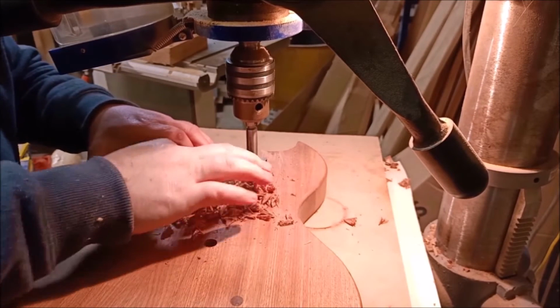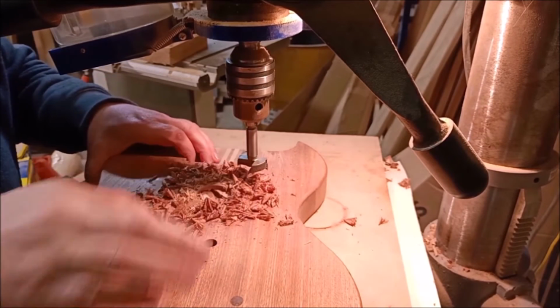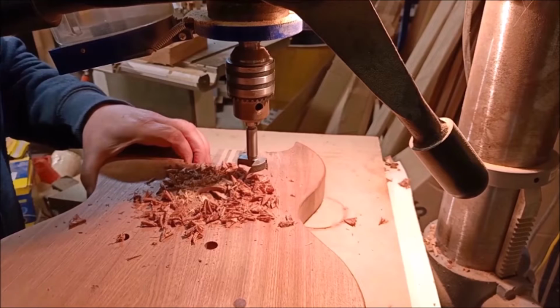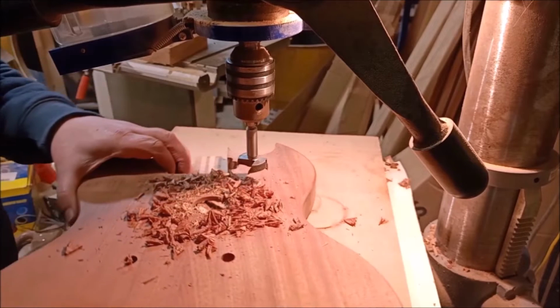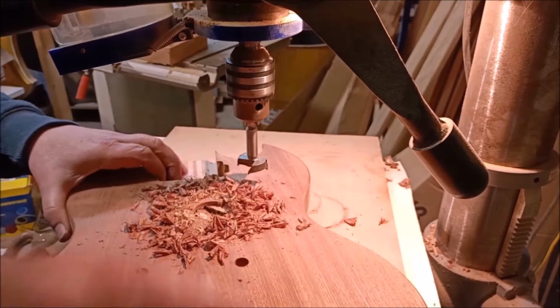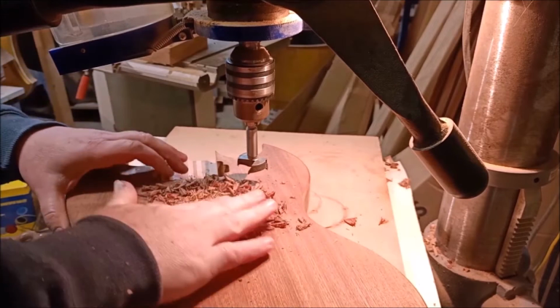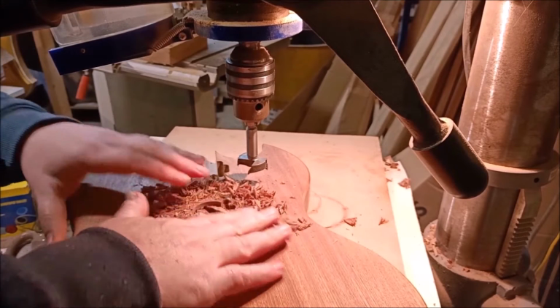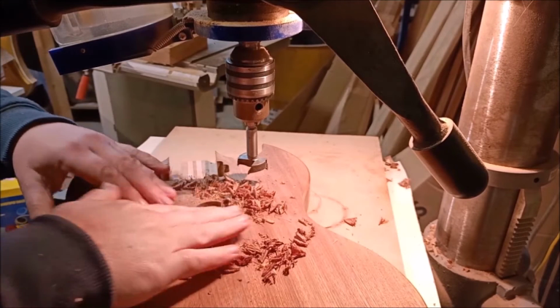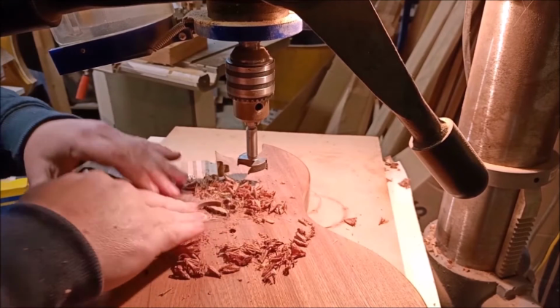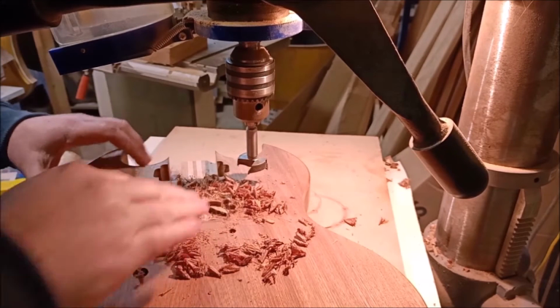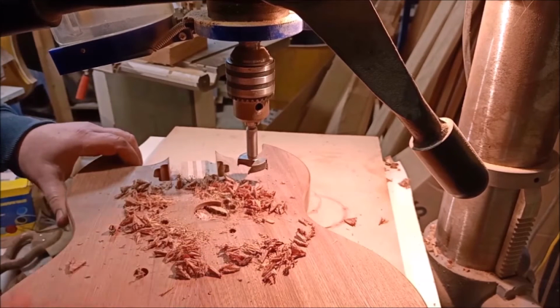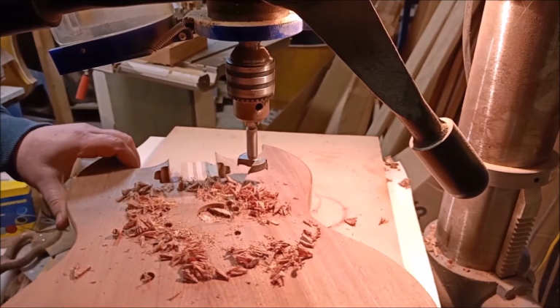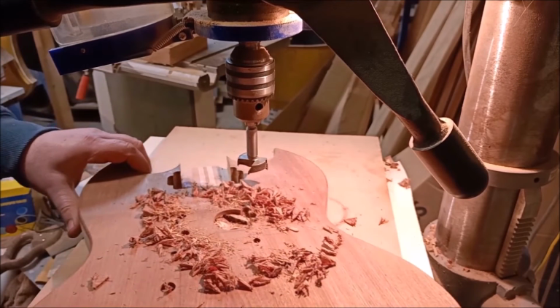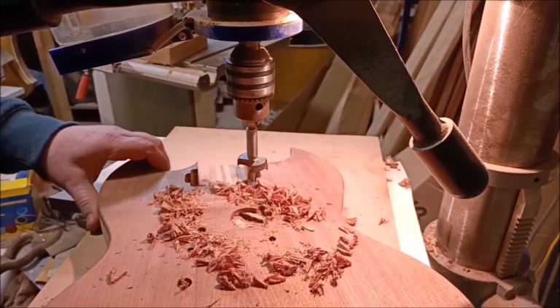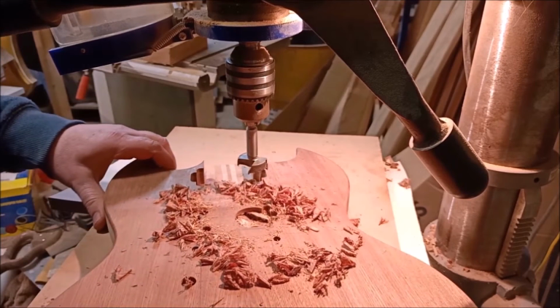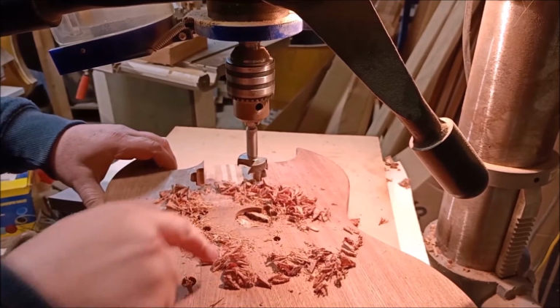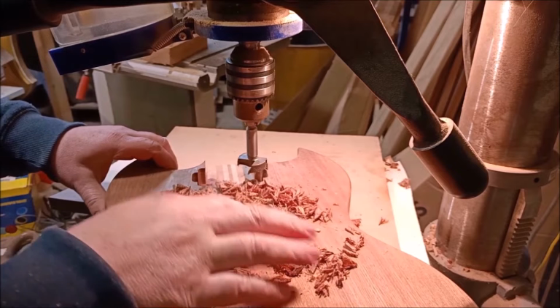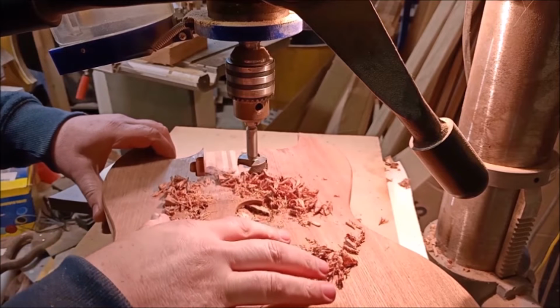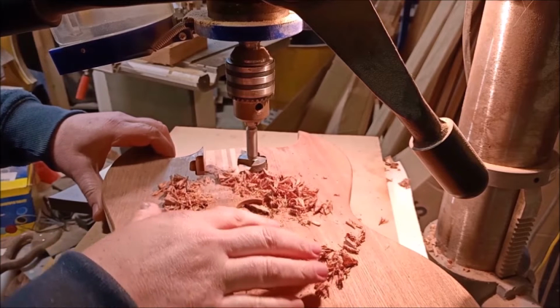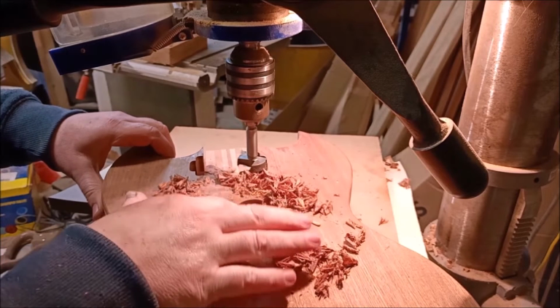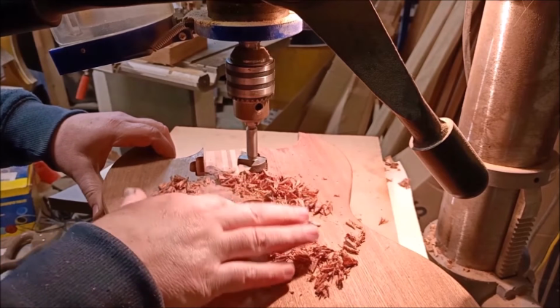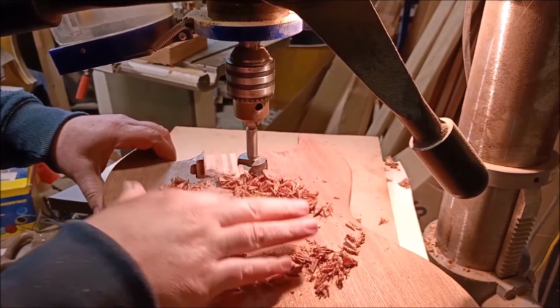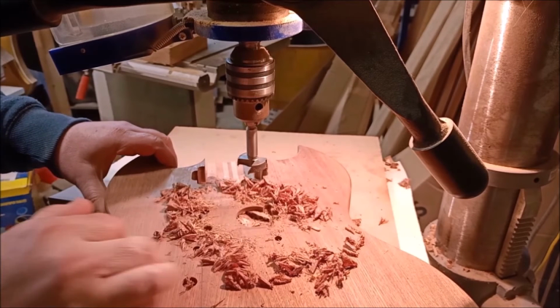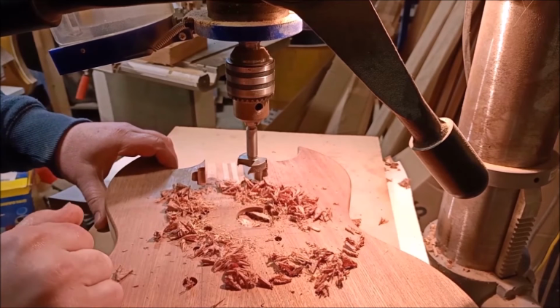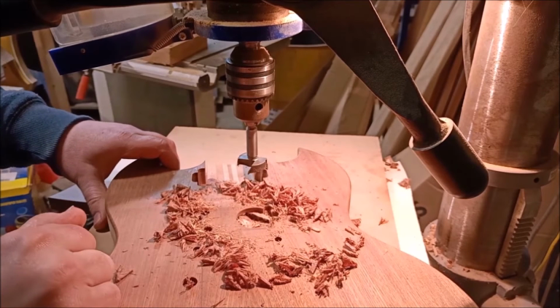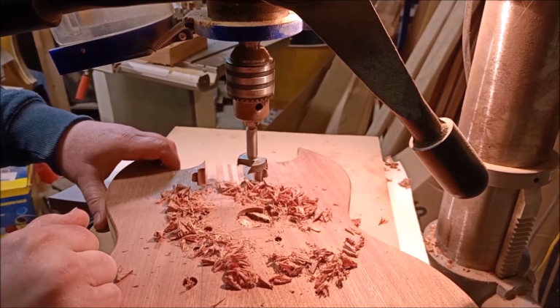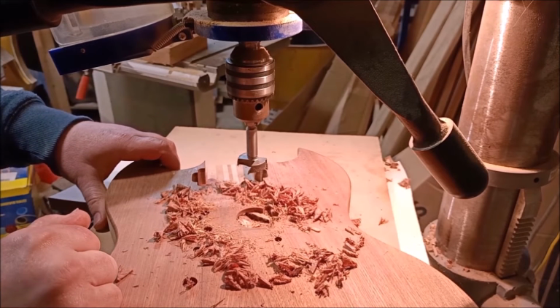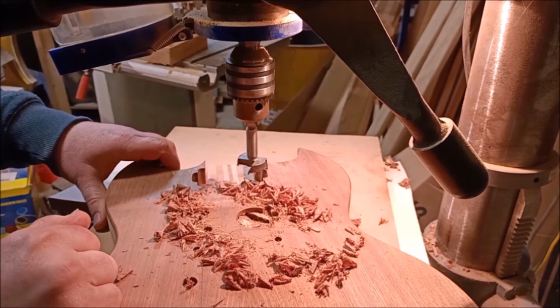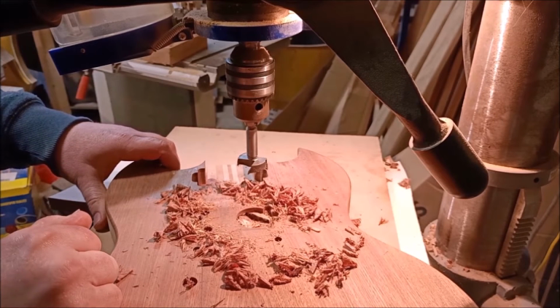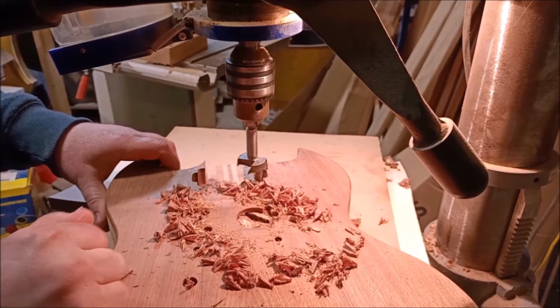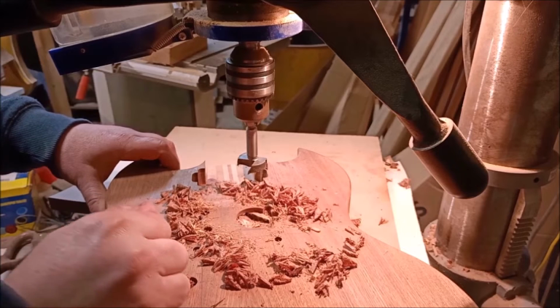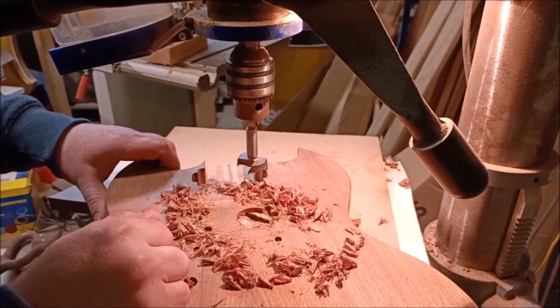I actually forgot — I'm now reminded that I have already routed some cable channels in the body under this top, which is helpful.